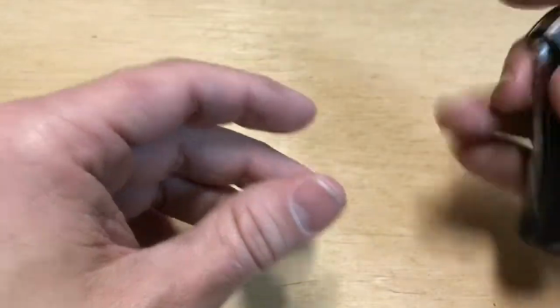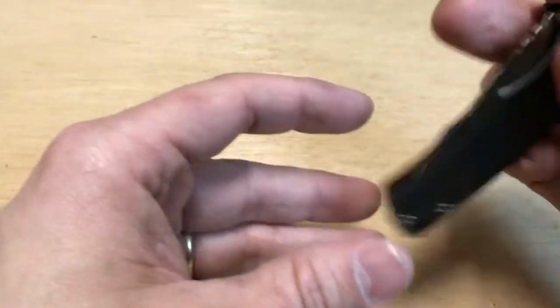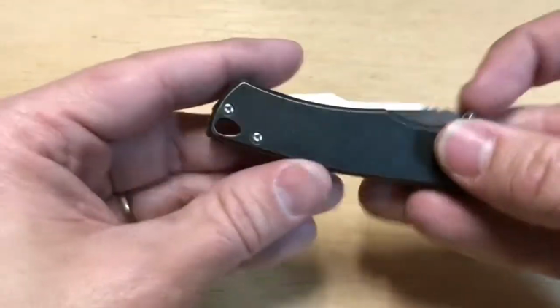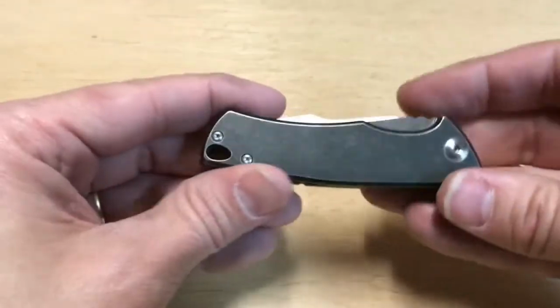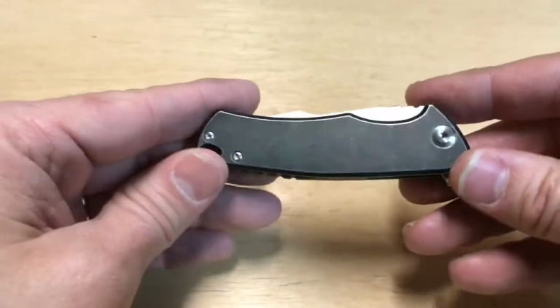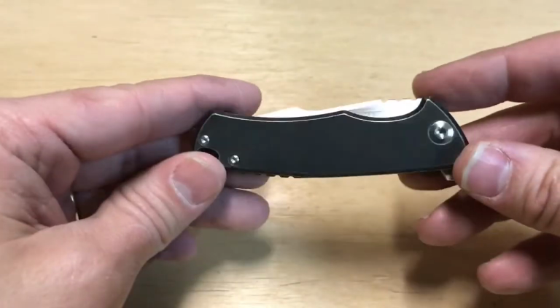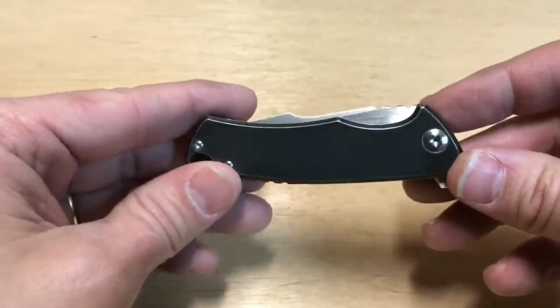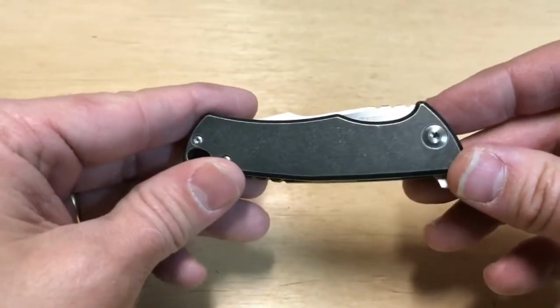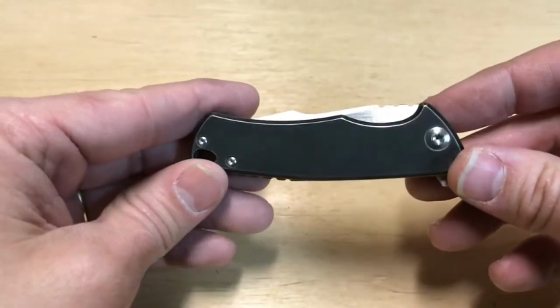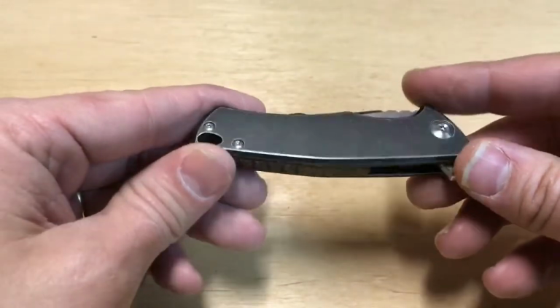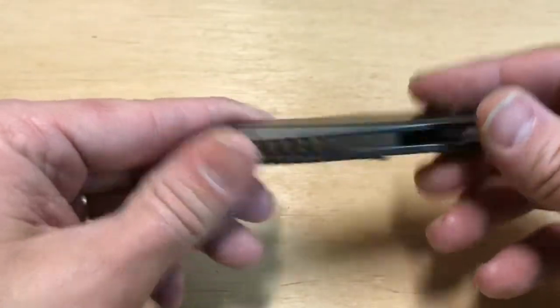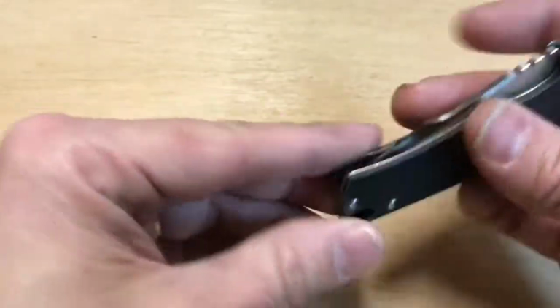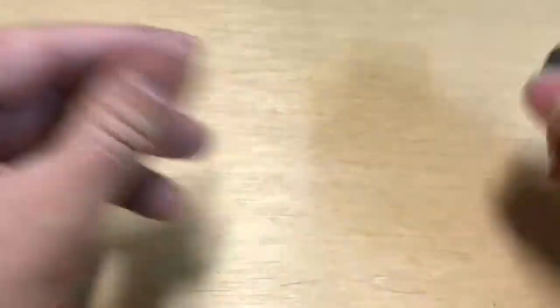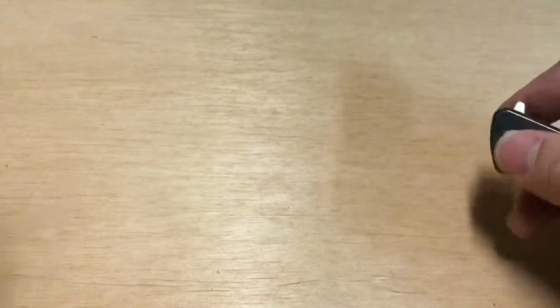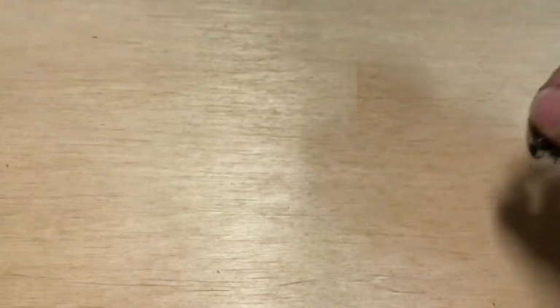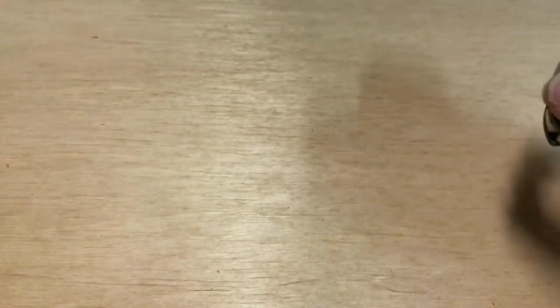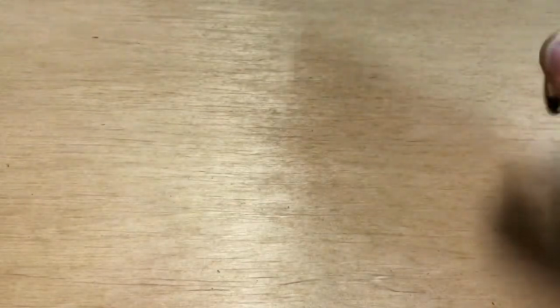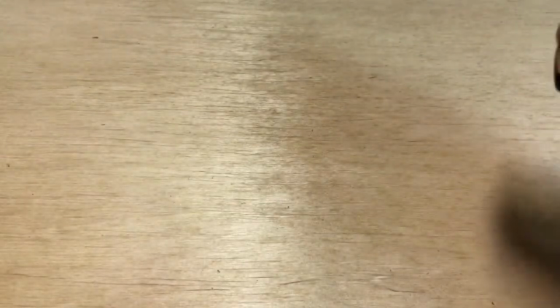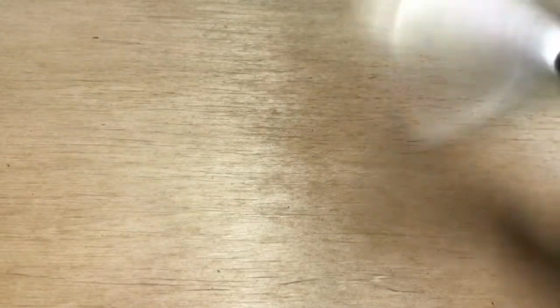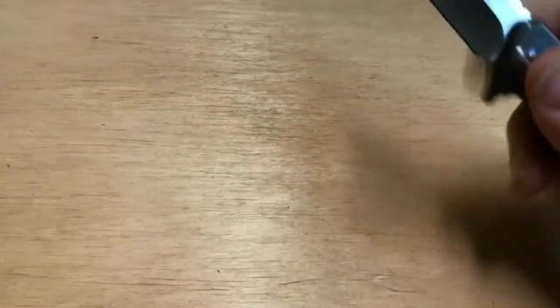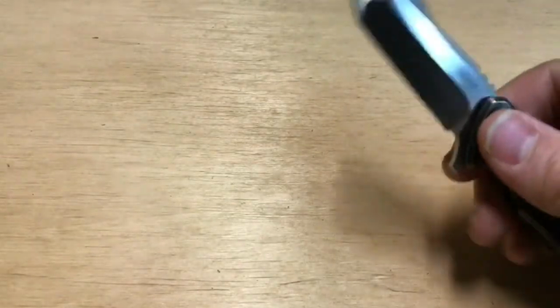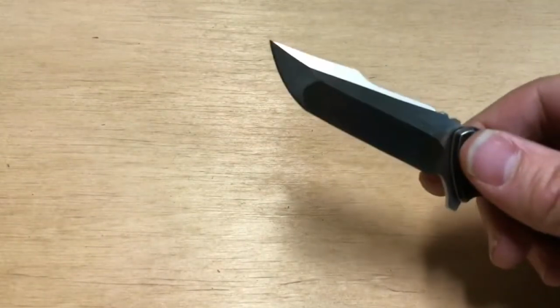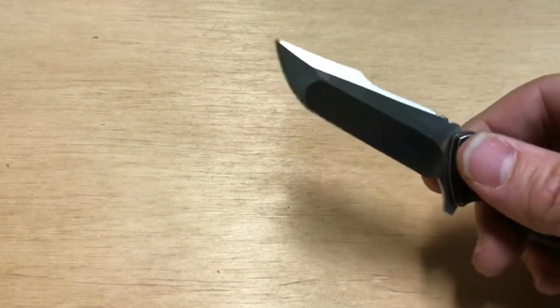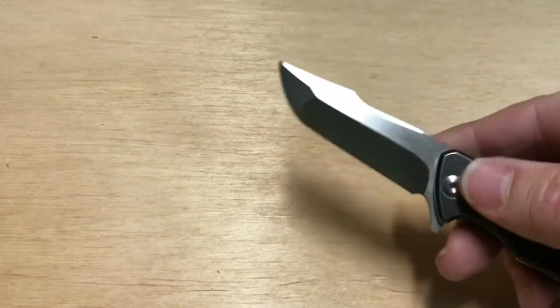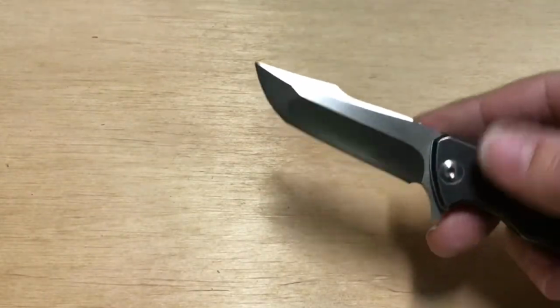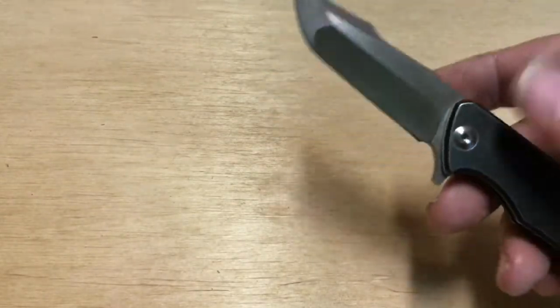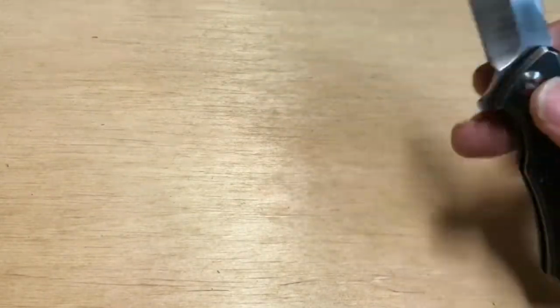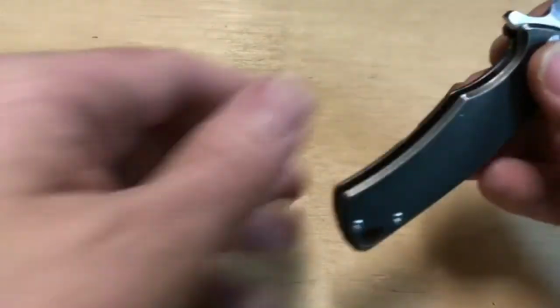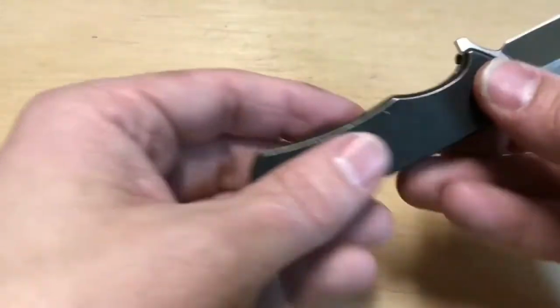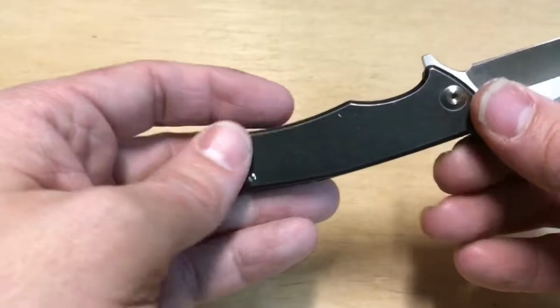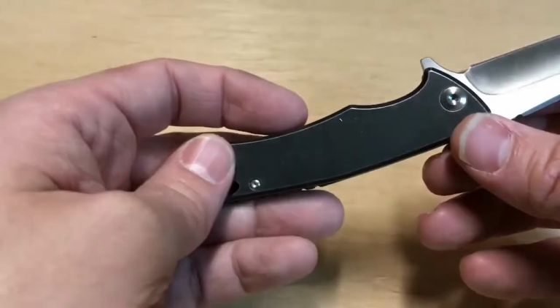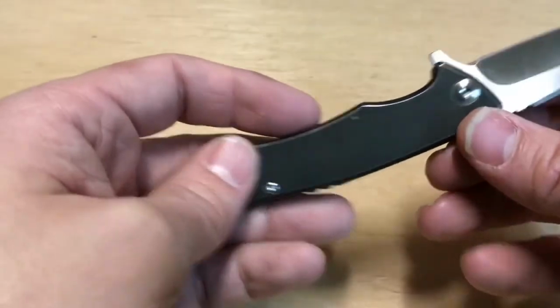Overall, I like the knife quite a bit. It's a small knife, which I prefer. It flips very well, despite being a small knife. There are a couple of places where I'm not super thrilled, and we'll go through that.